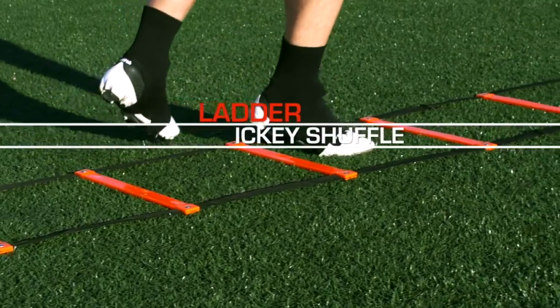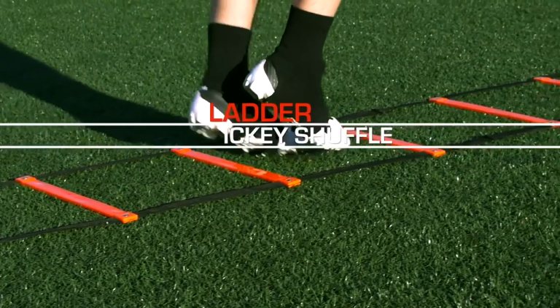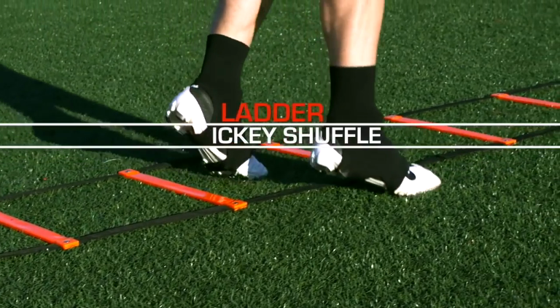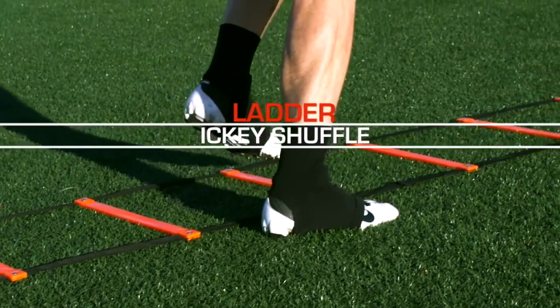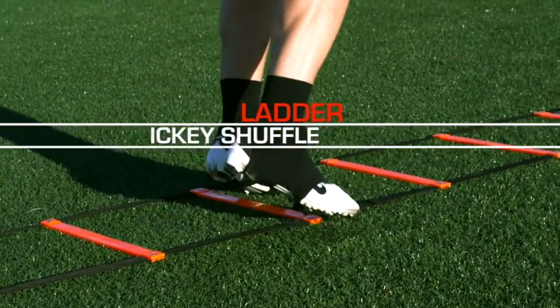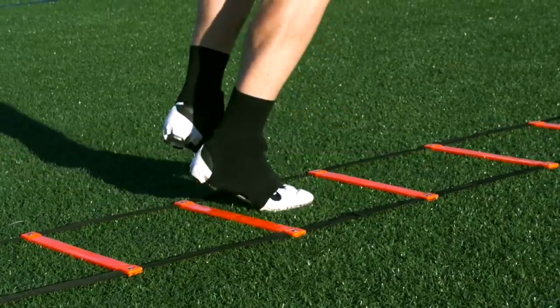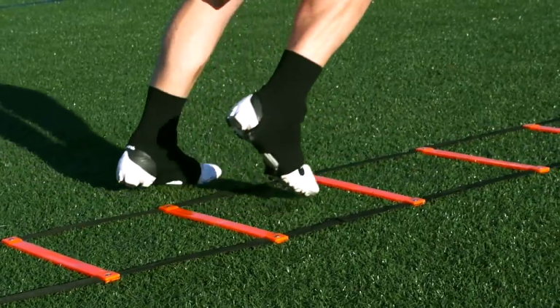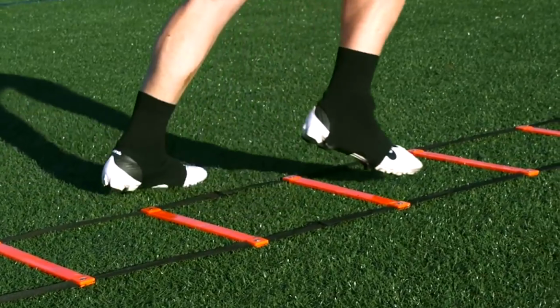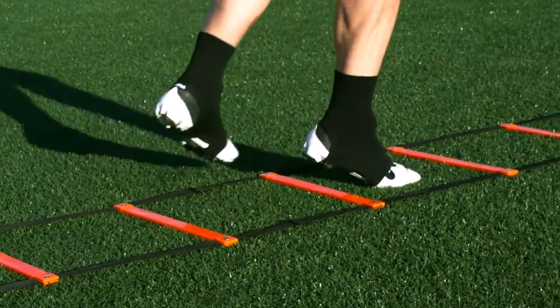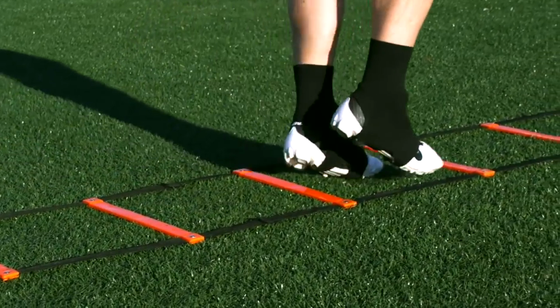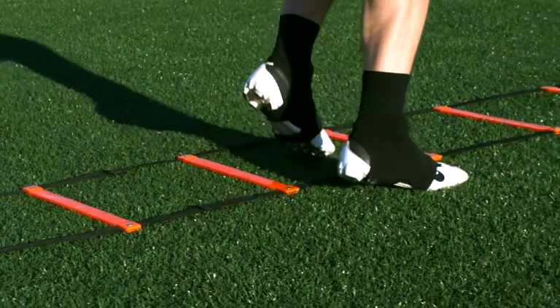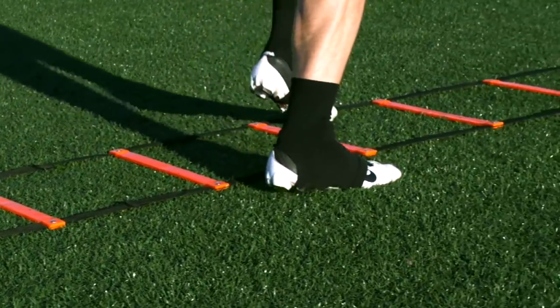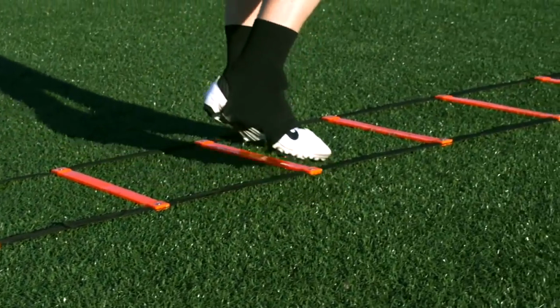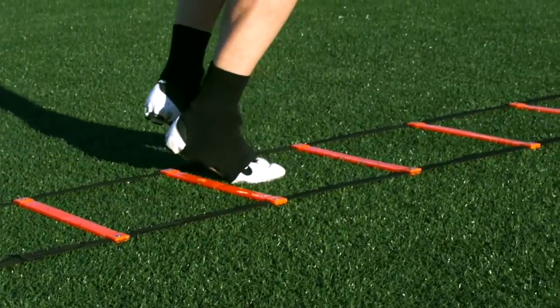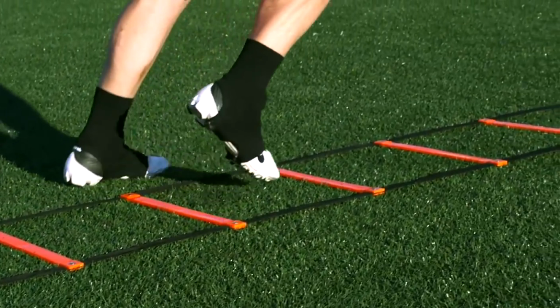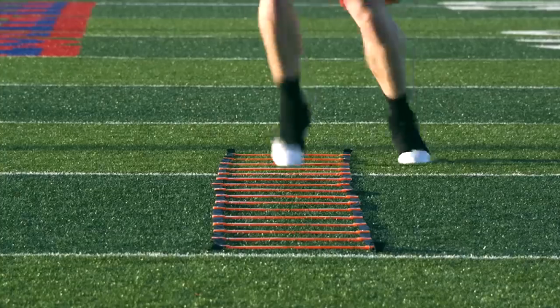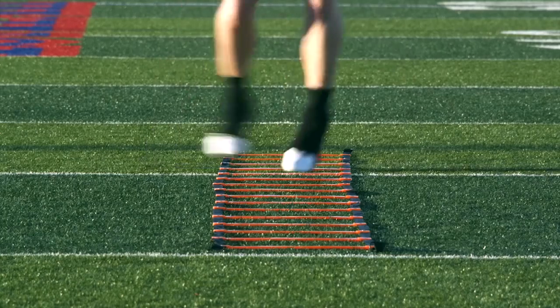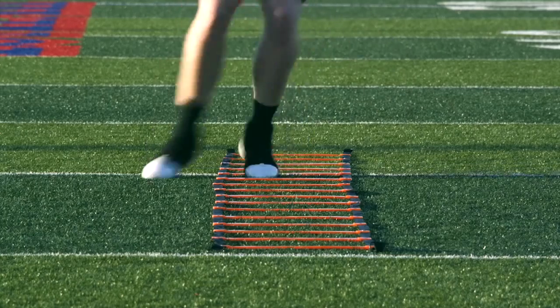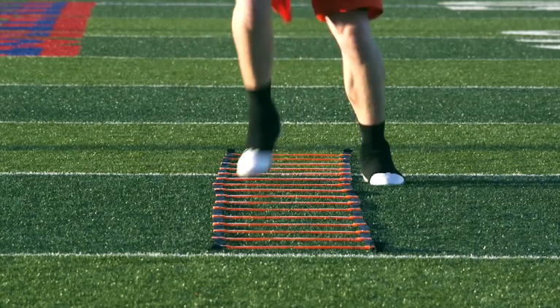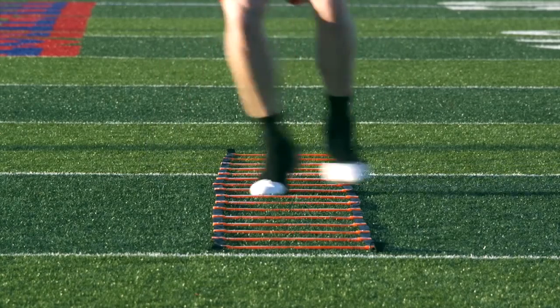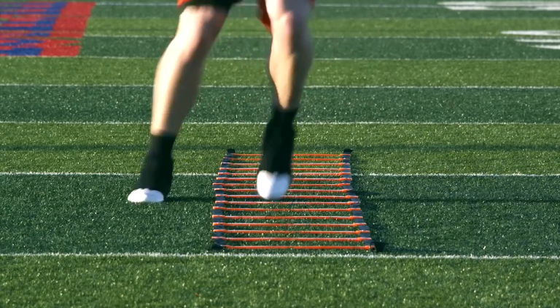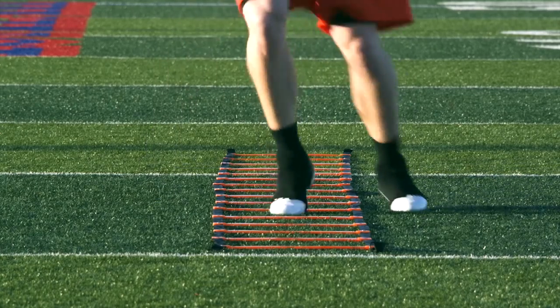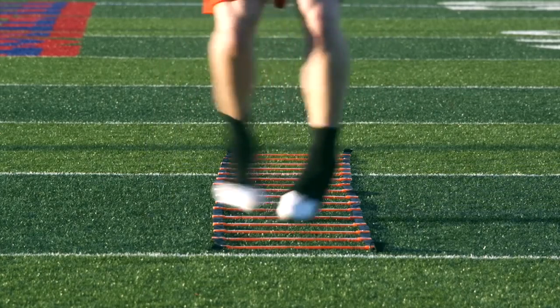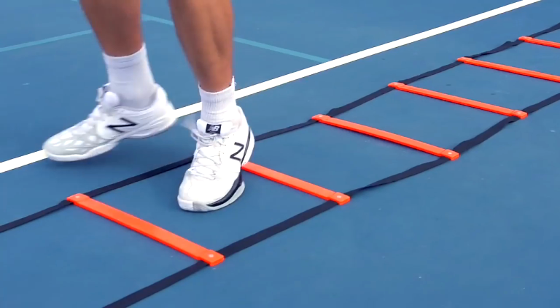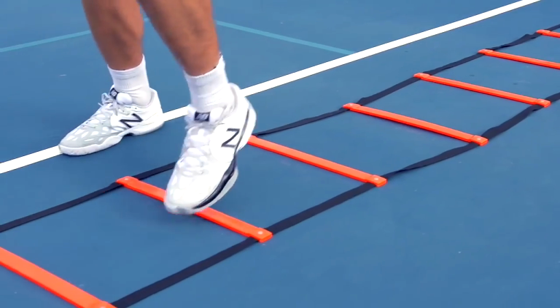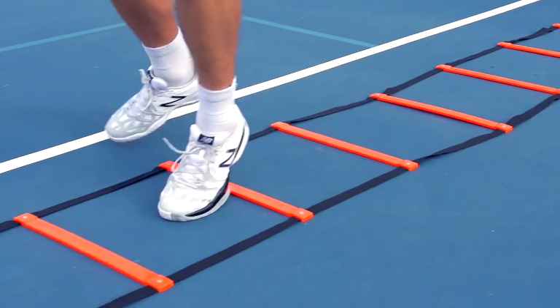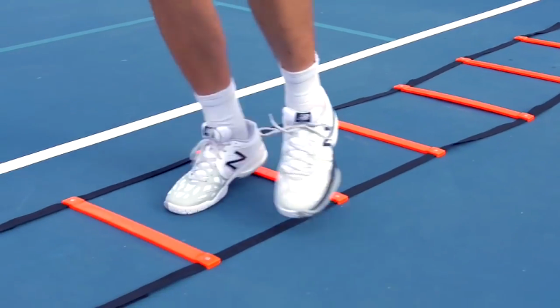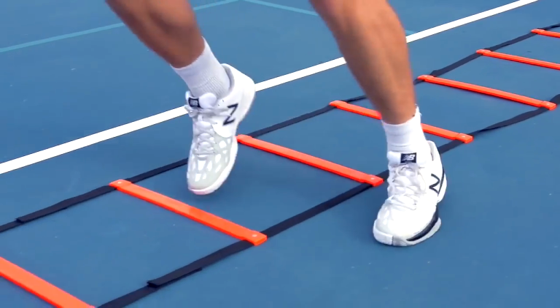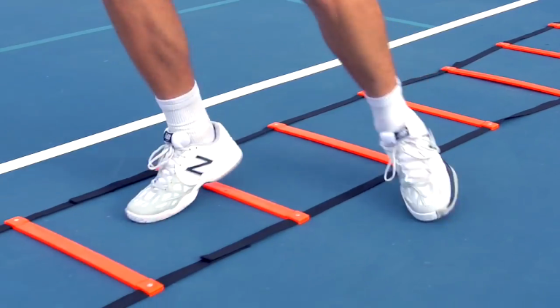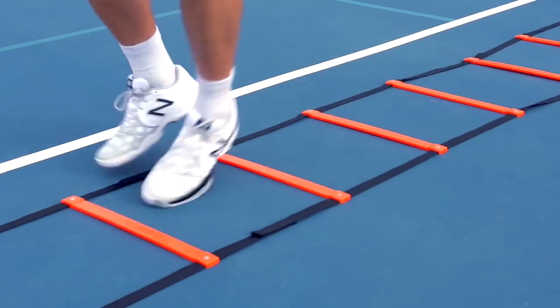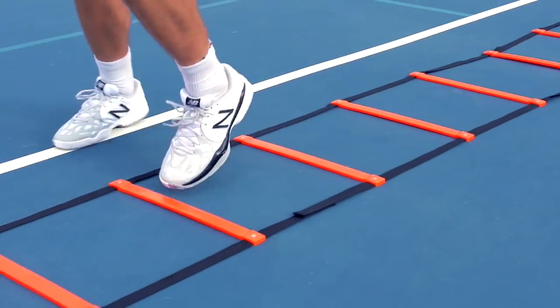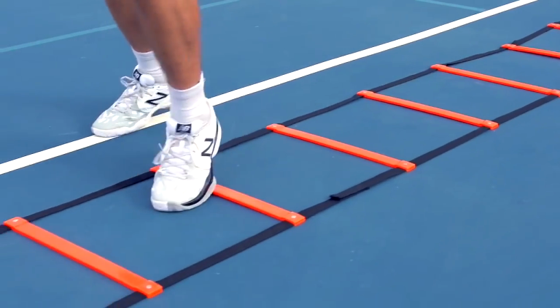Icky Shuffle is probably America's favorite drill. As you step to the side, you step one, two in, three is out. One, two is in, three is out. The key here is not to step too wide on the out step and get forward quickly. Keep your arms at the side, vibrating at 90 degrees.